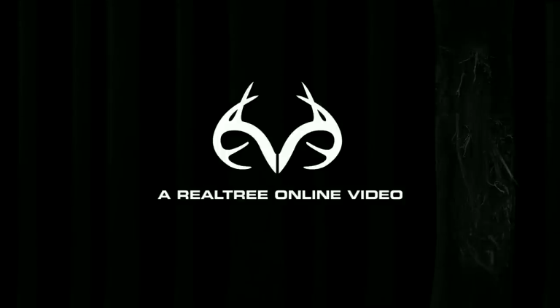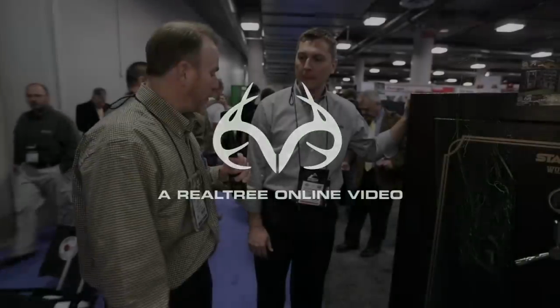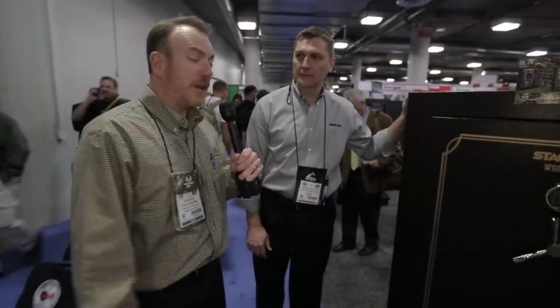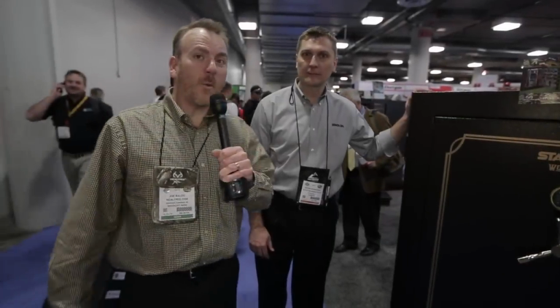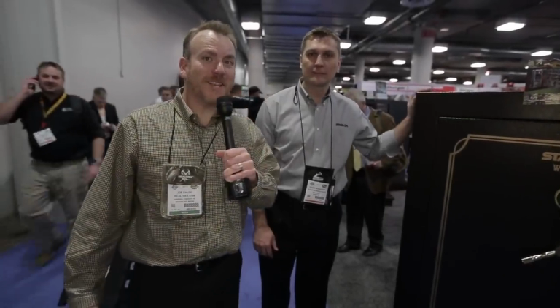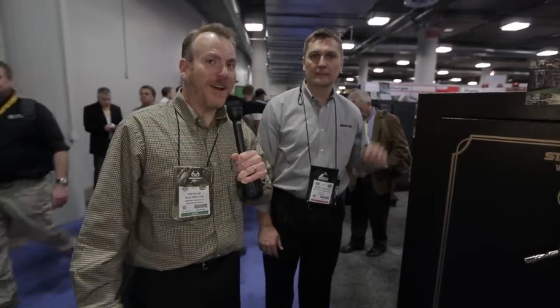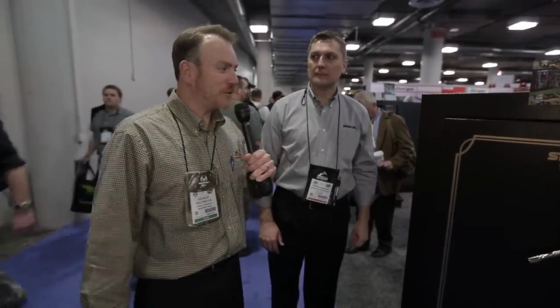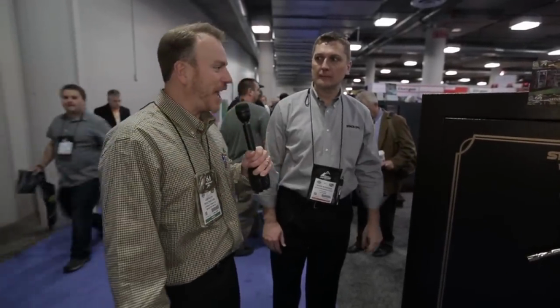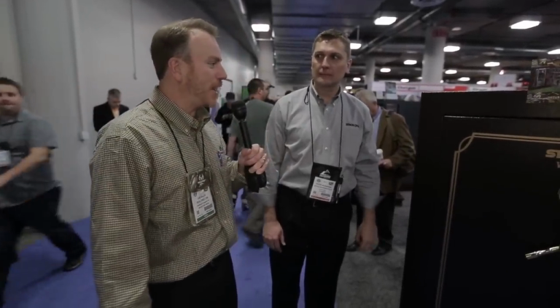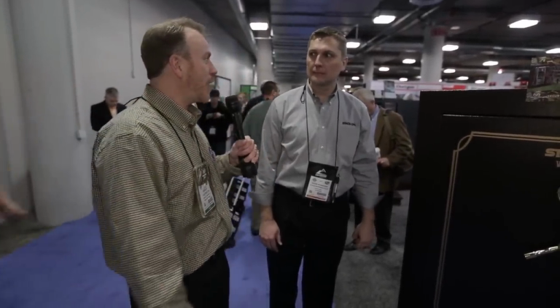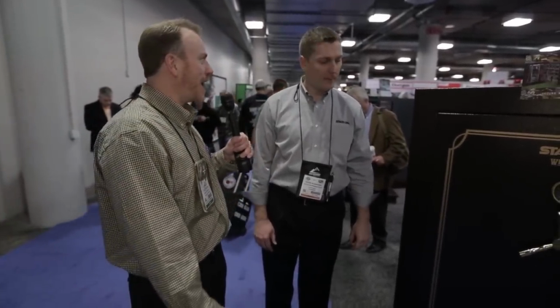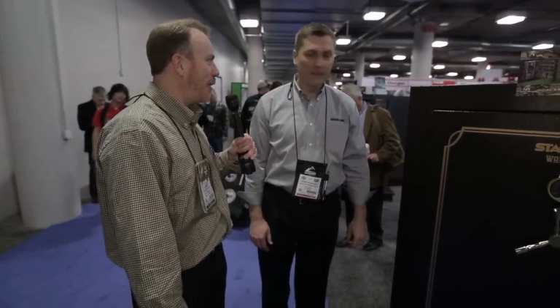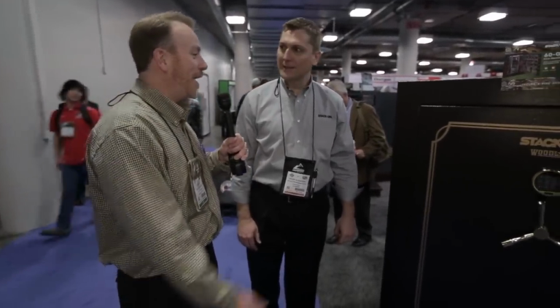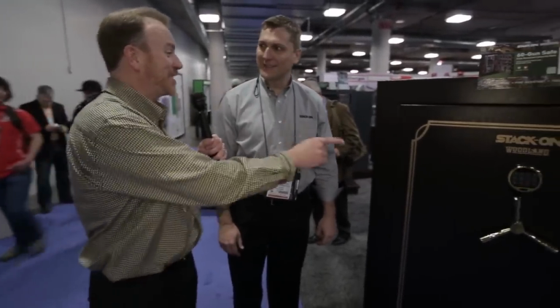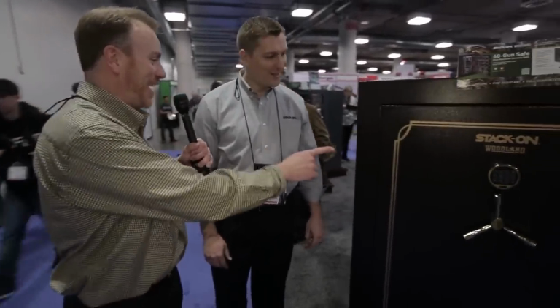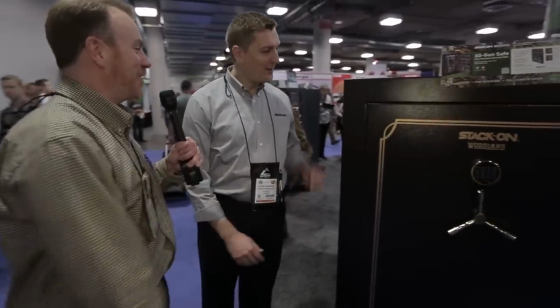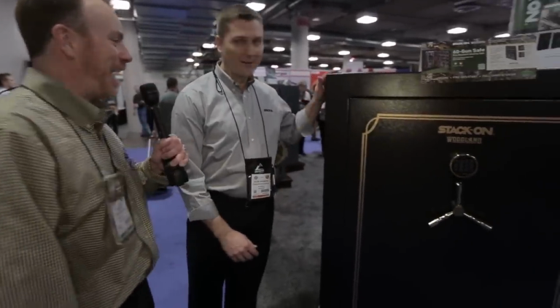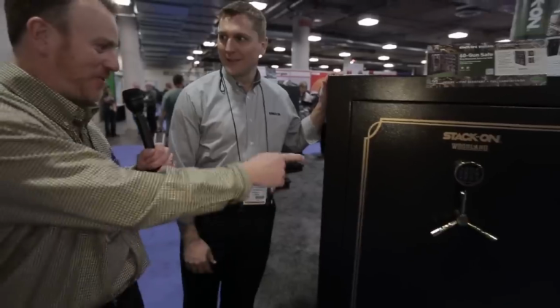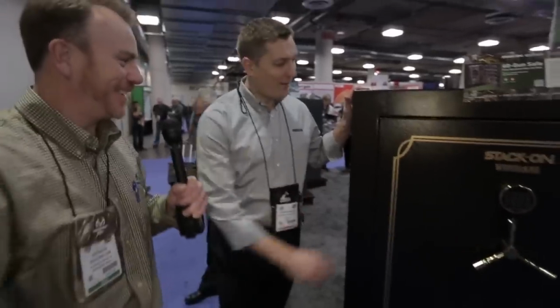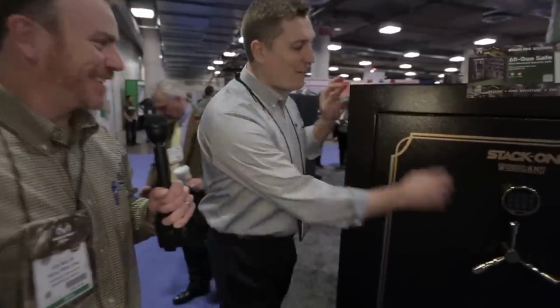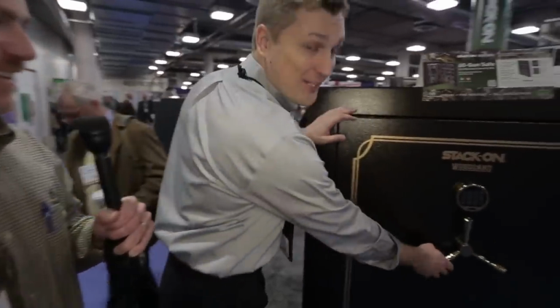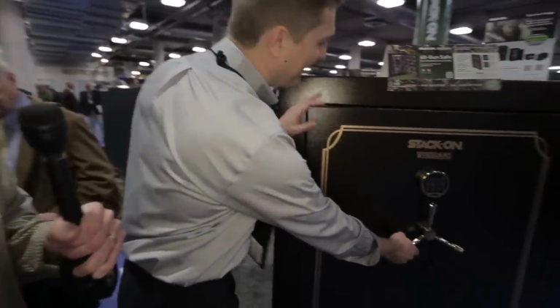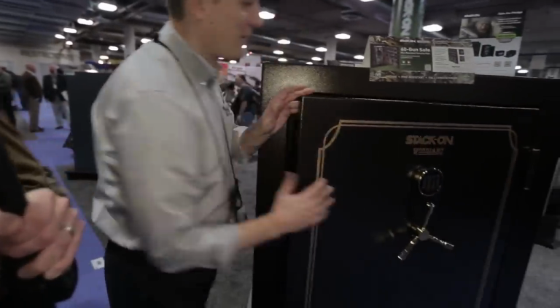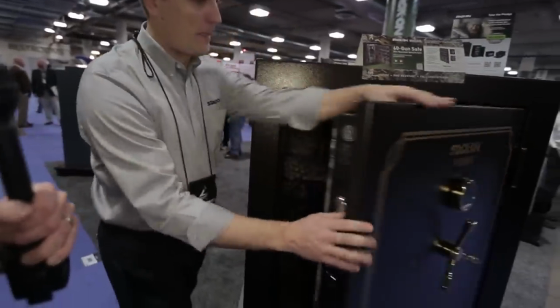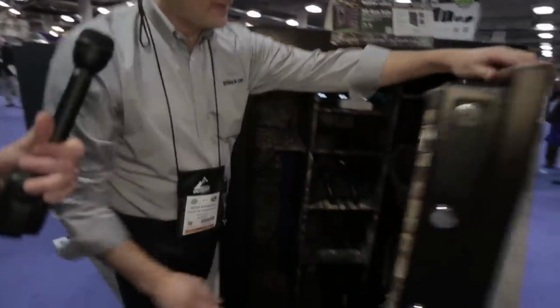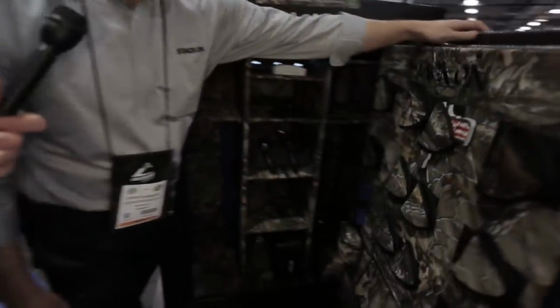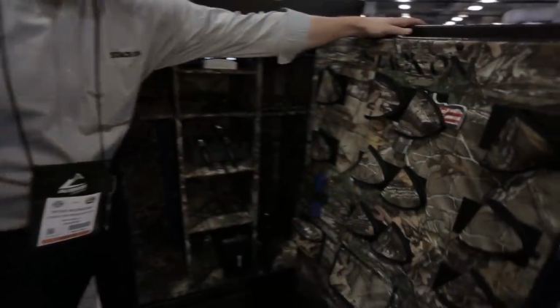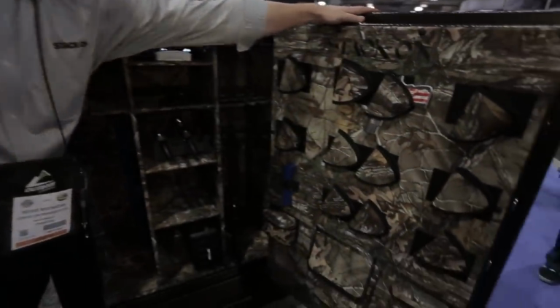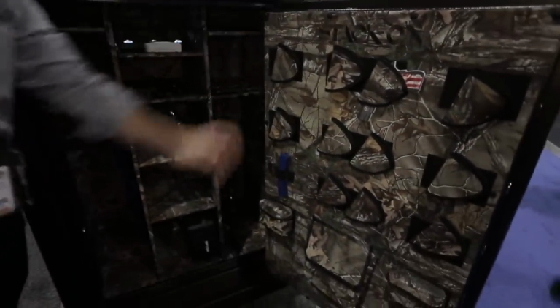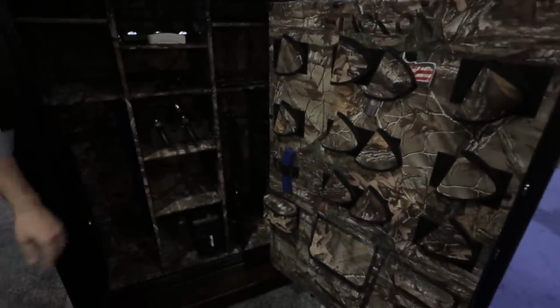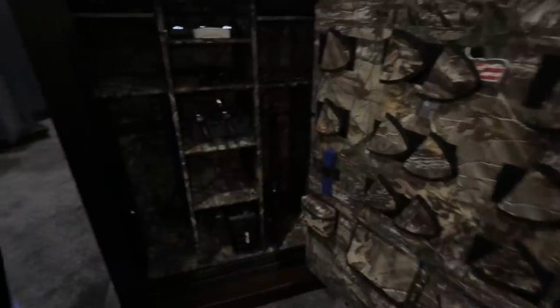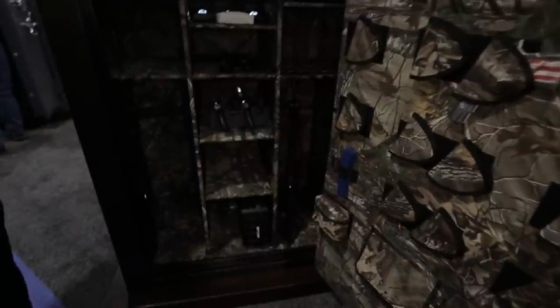We are with Peter Woznicka of Stack-On Products. I like camo, and this gun safe is all camo. Show us — give us some rundown of some of the features of this thing.